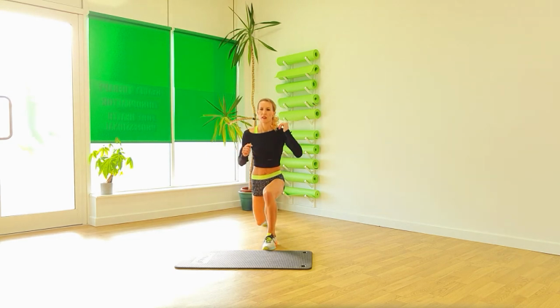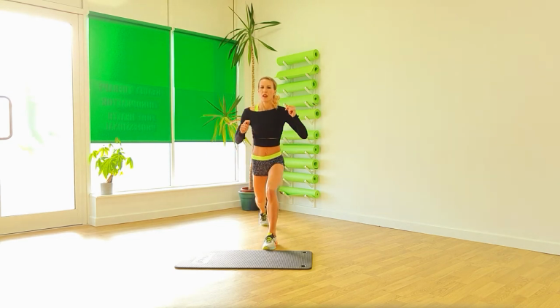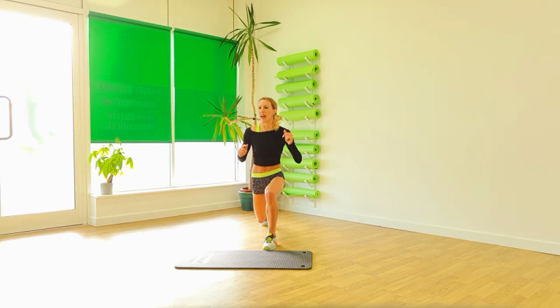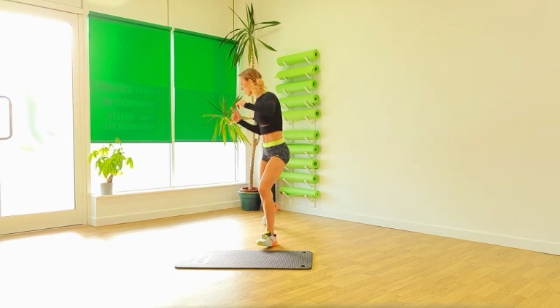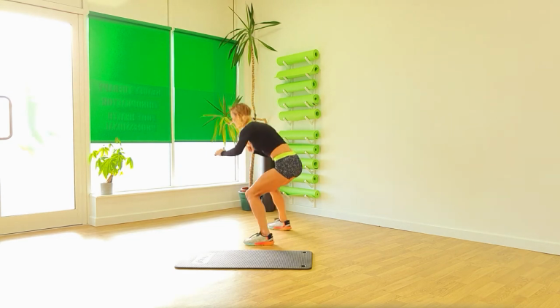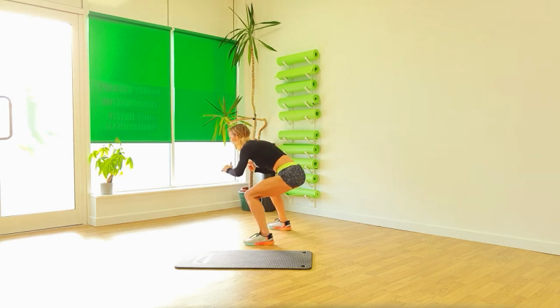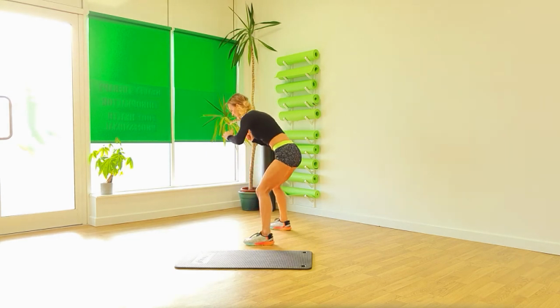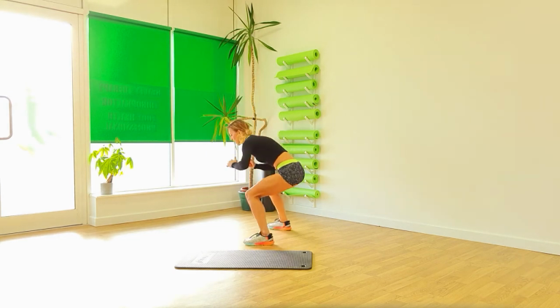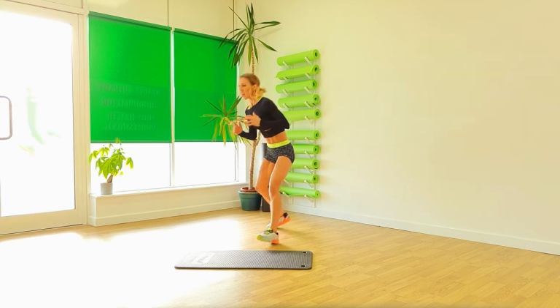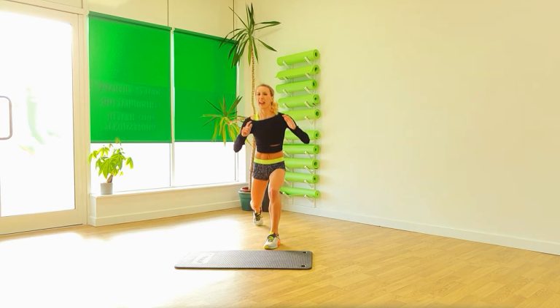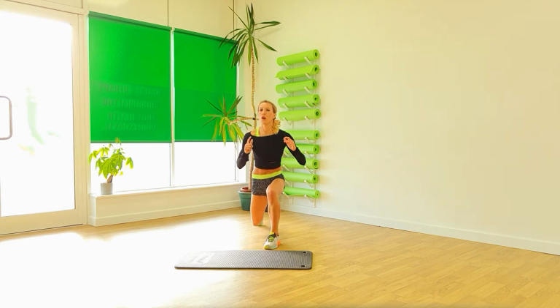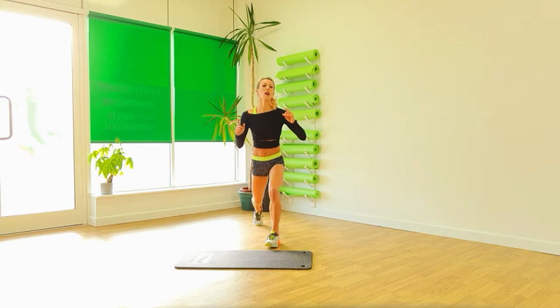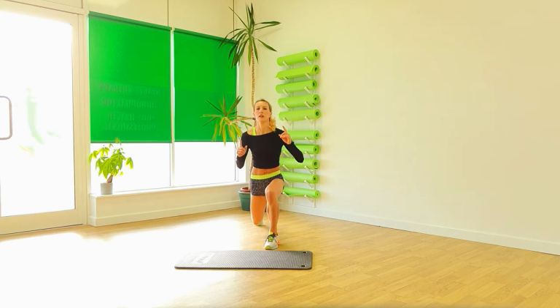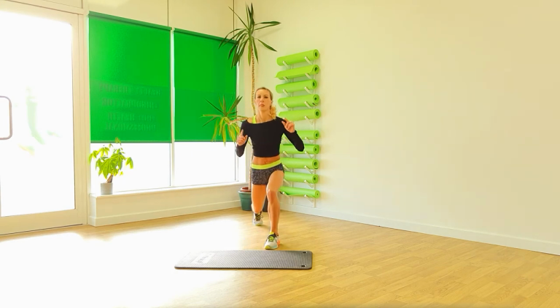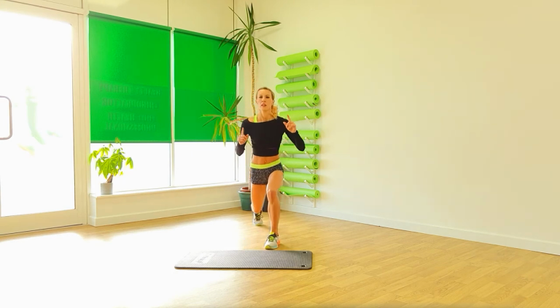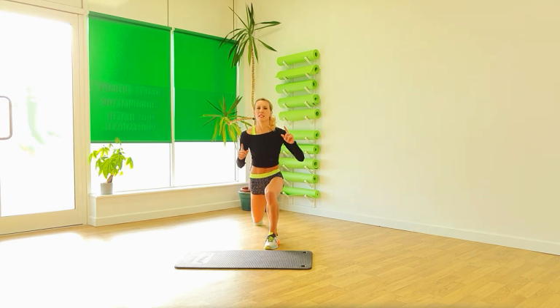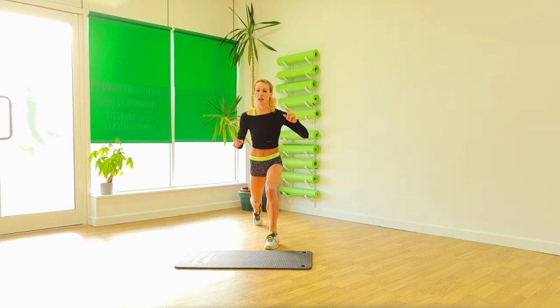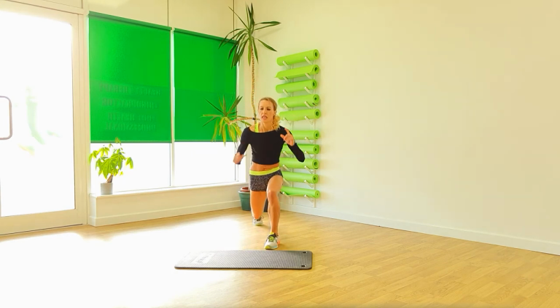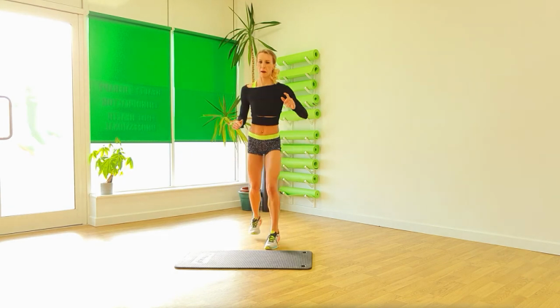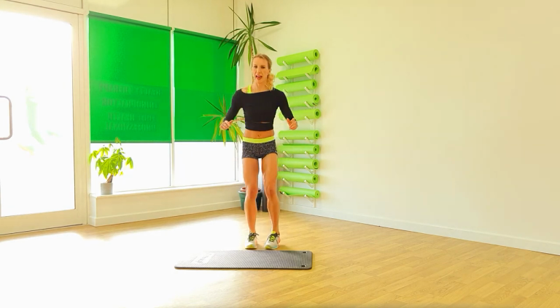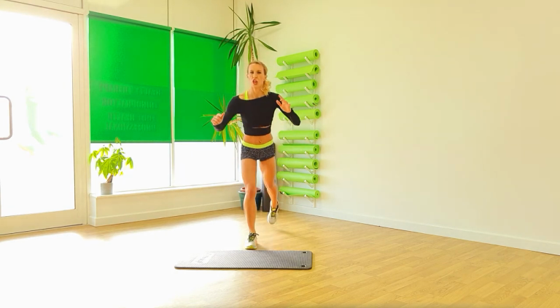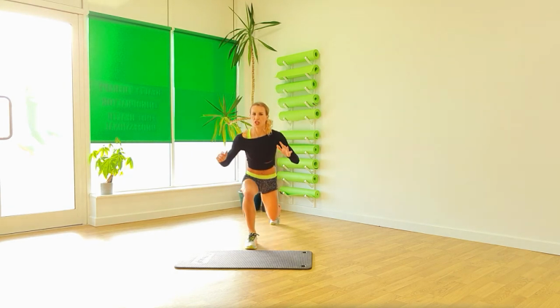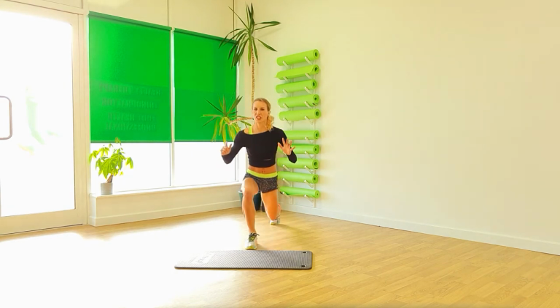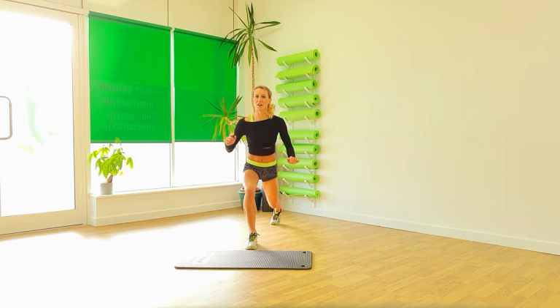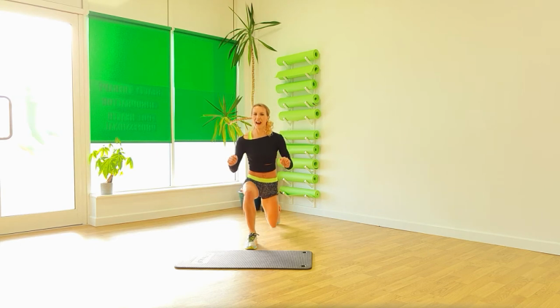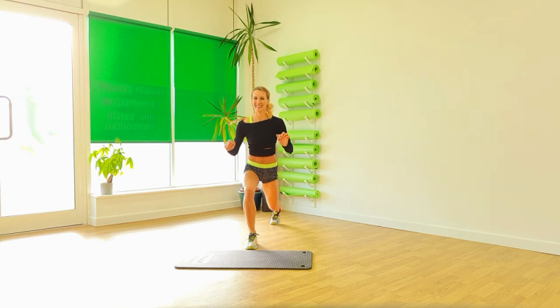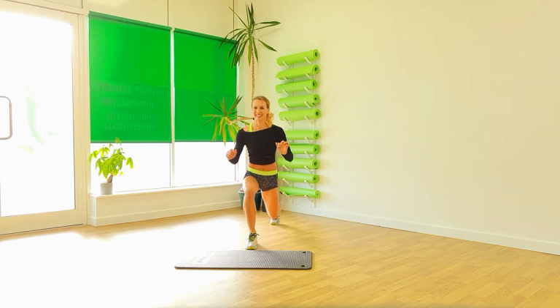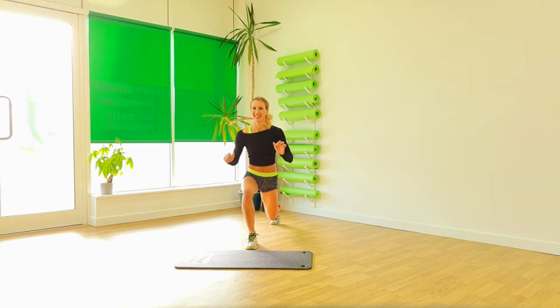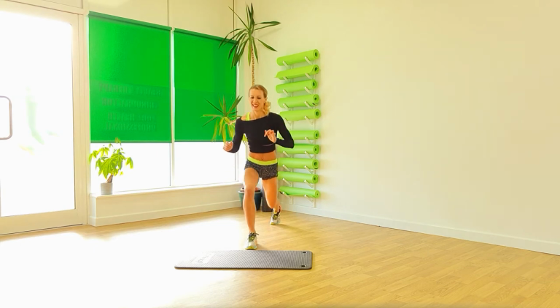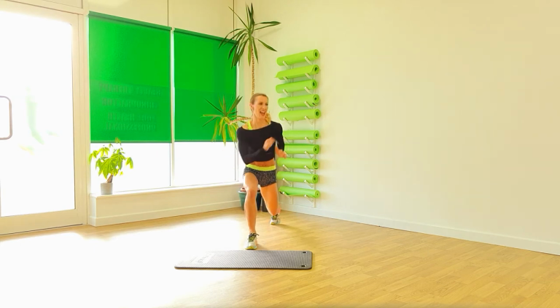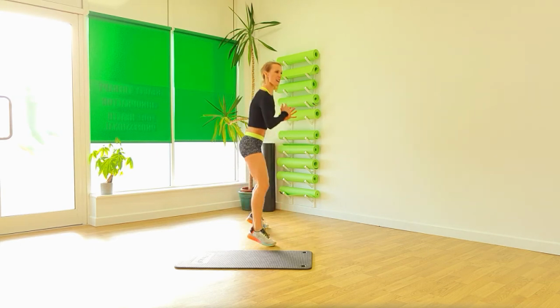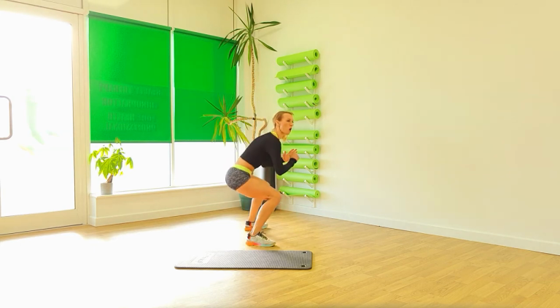And squat to the side. Okay. Four. This time. Step it in. Change it over. And squat.